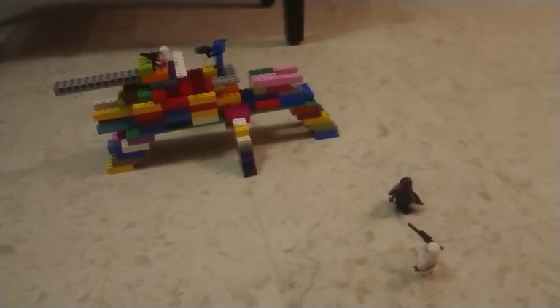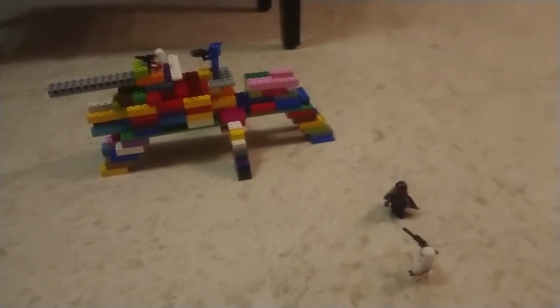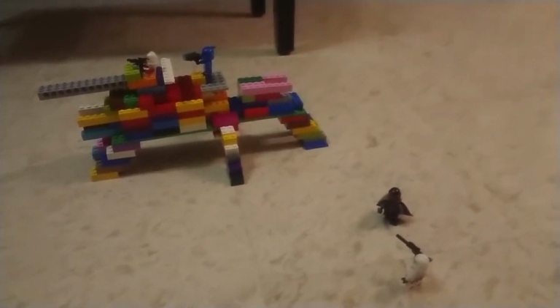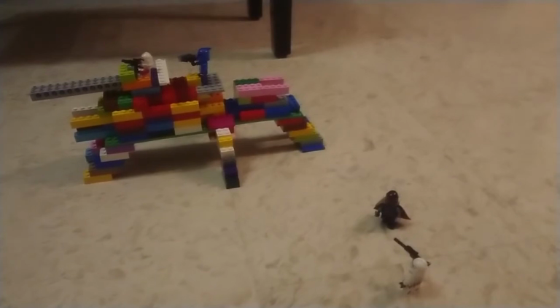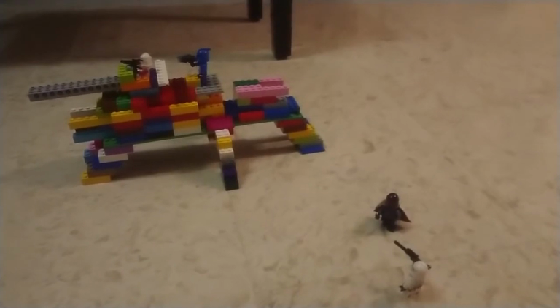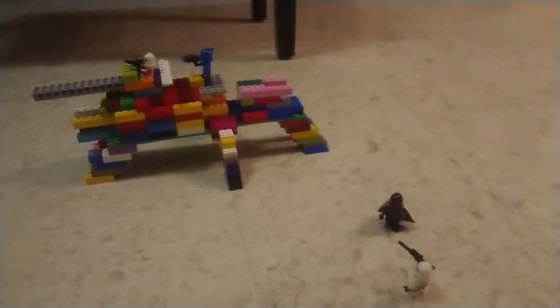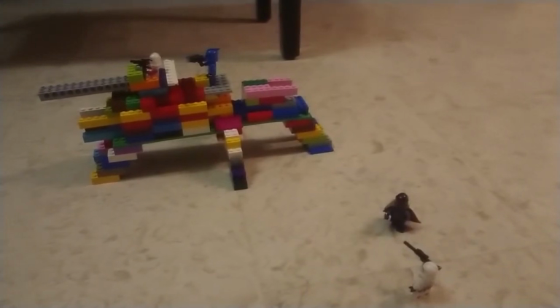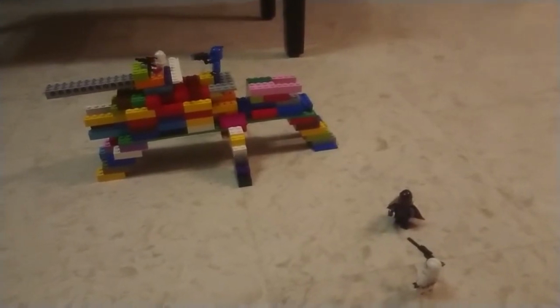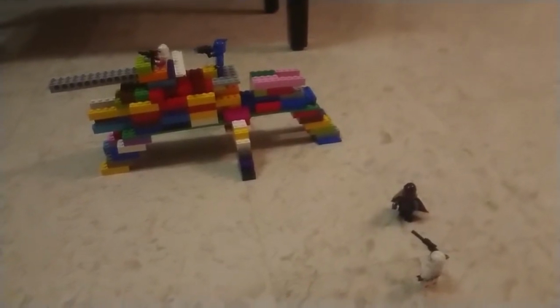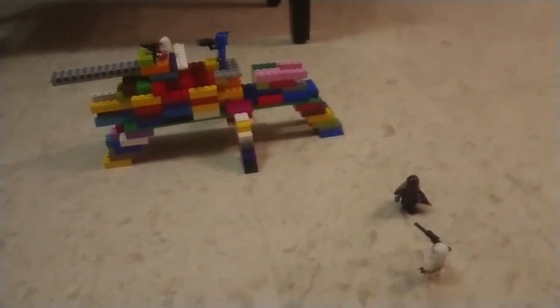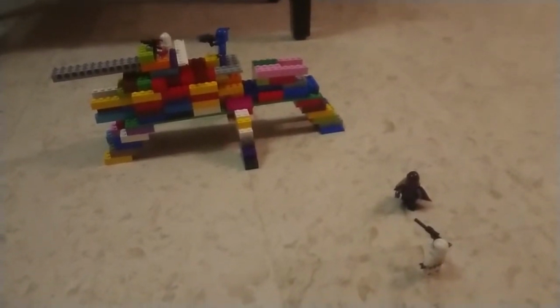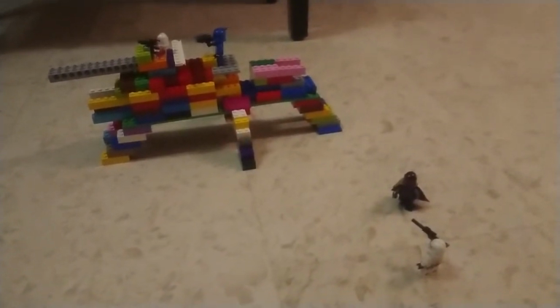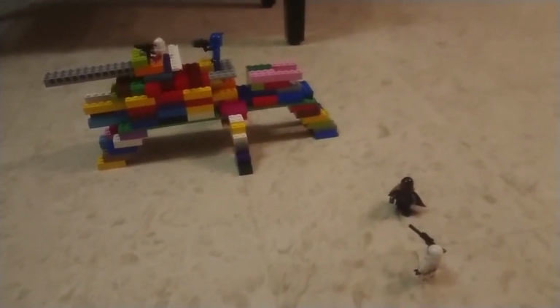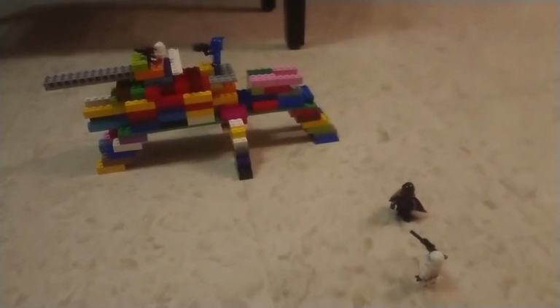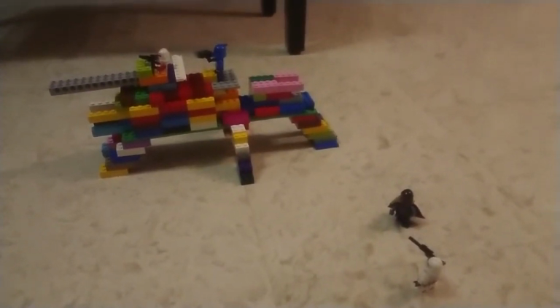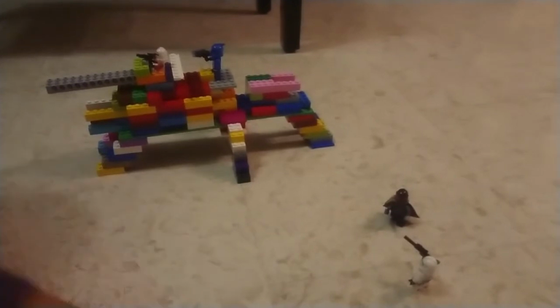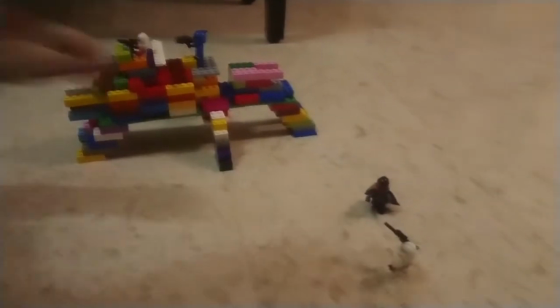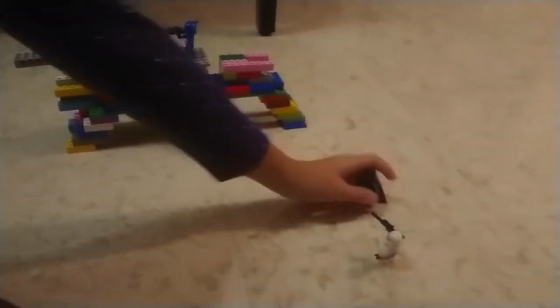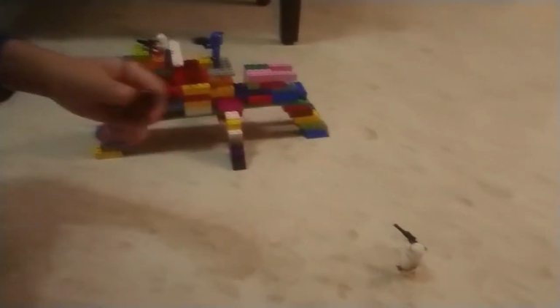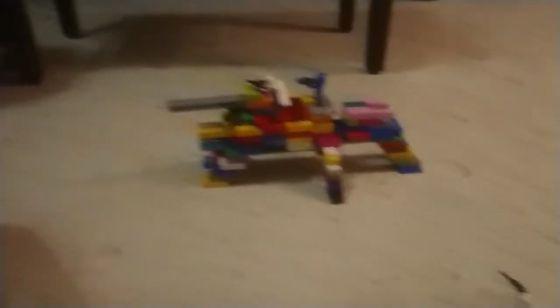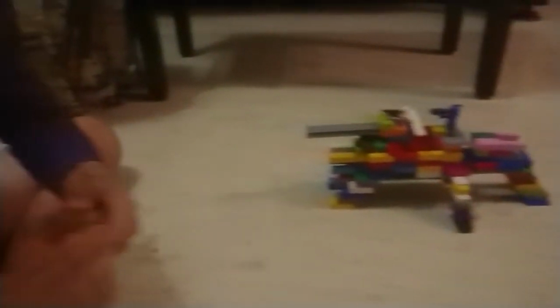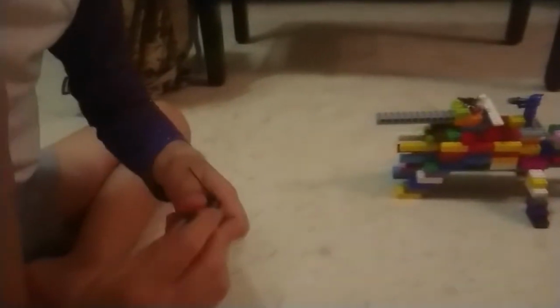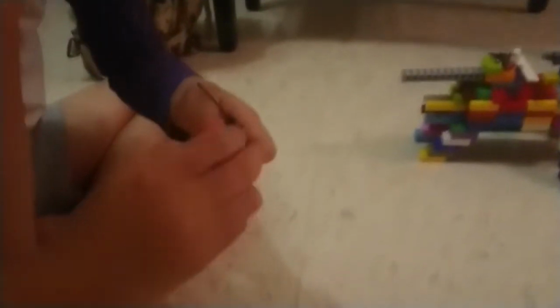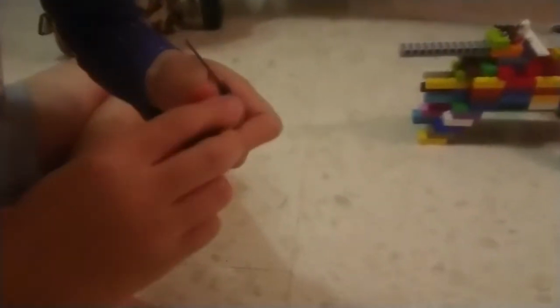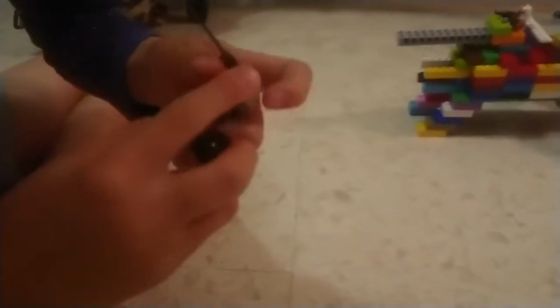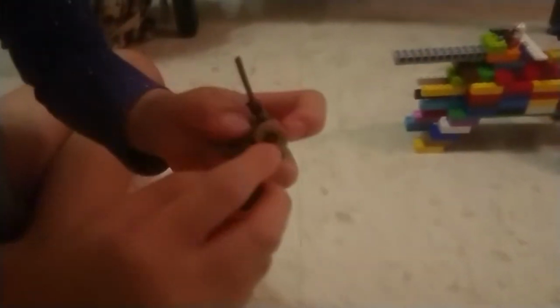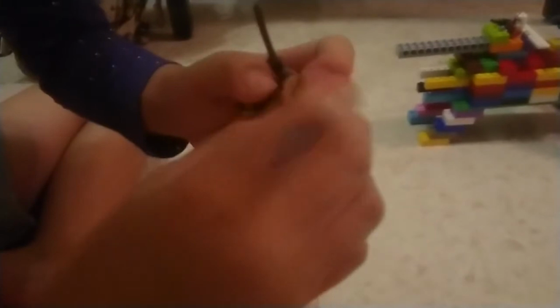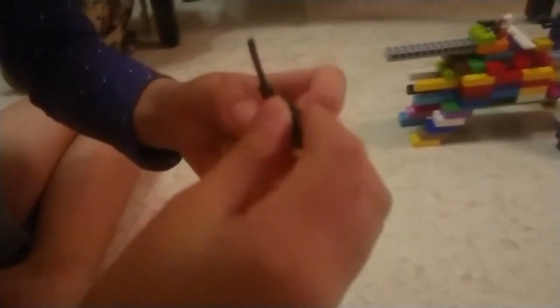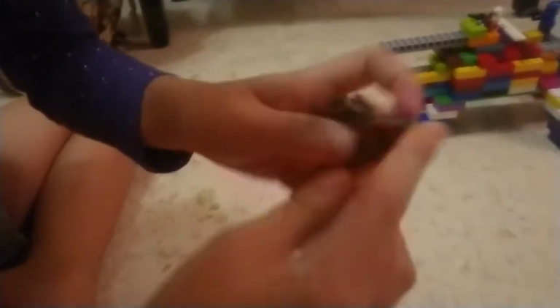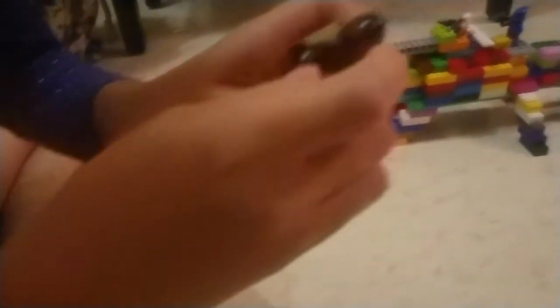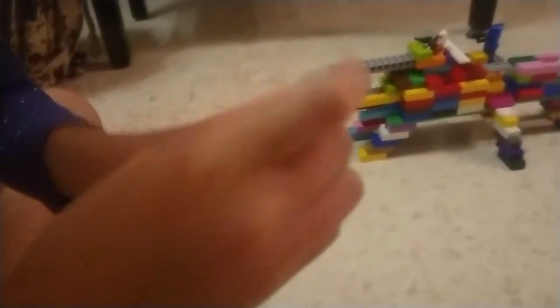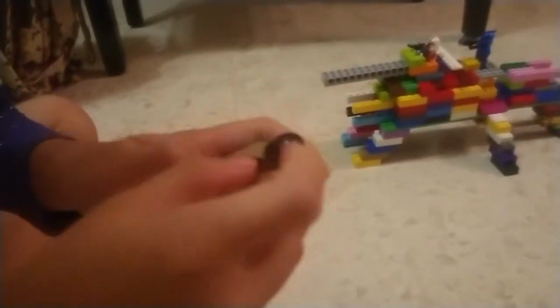This AT-TE was seen in the Clone Wars and Attack of the Clones. This is one of the most famous land vehicles ever made. I also made a small Mandalorian here with a special sword.